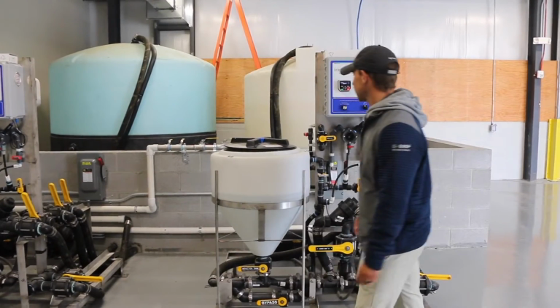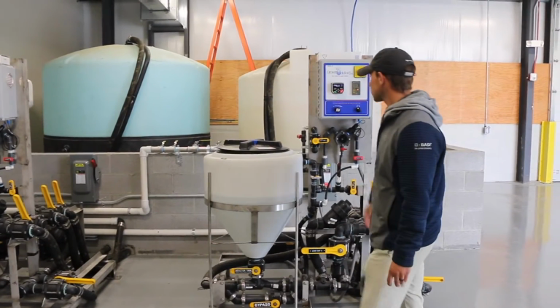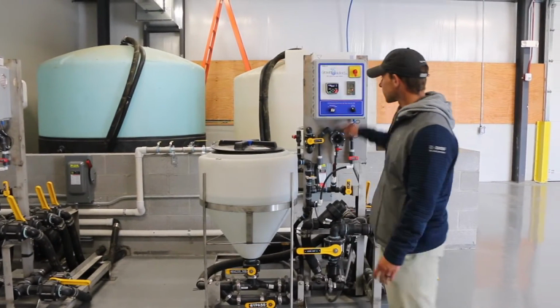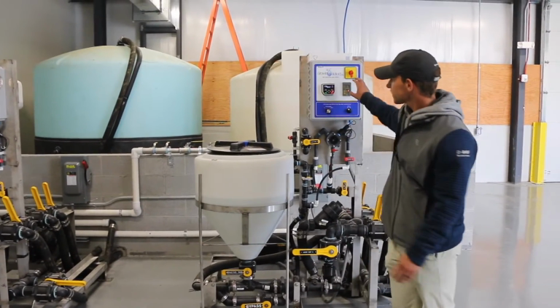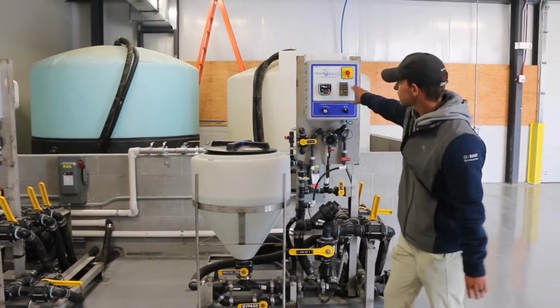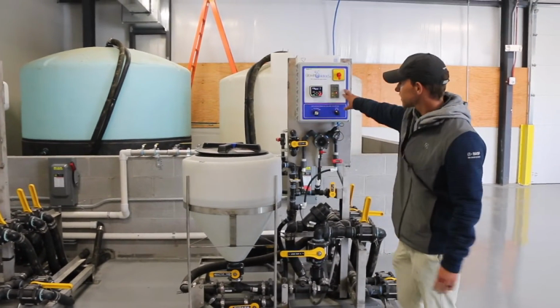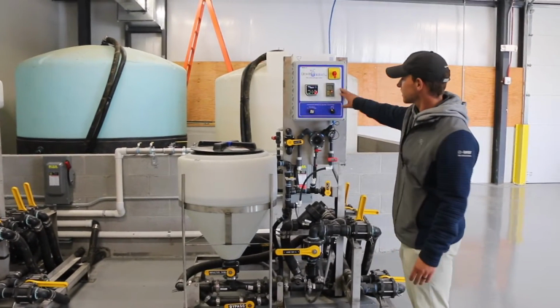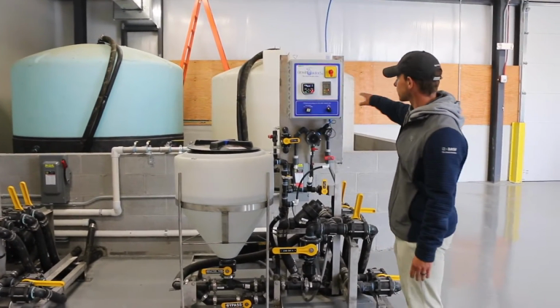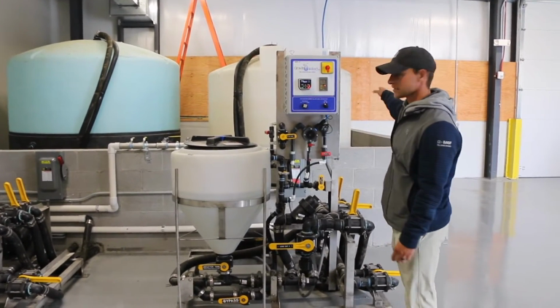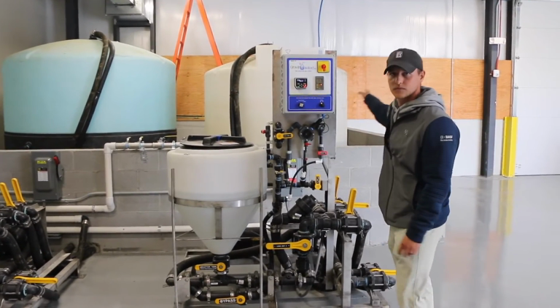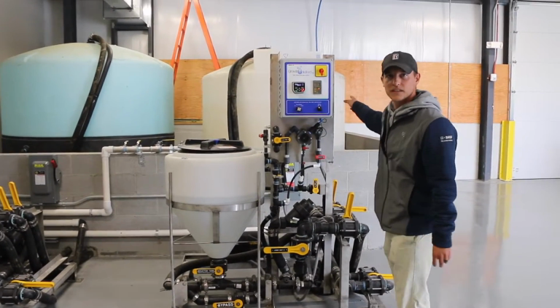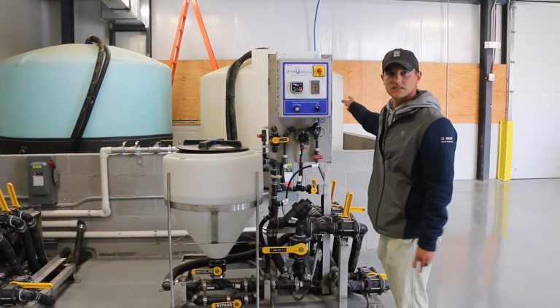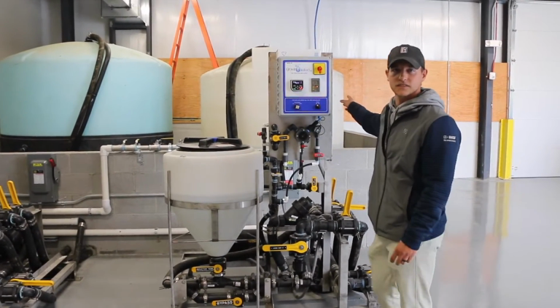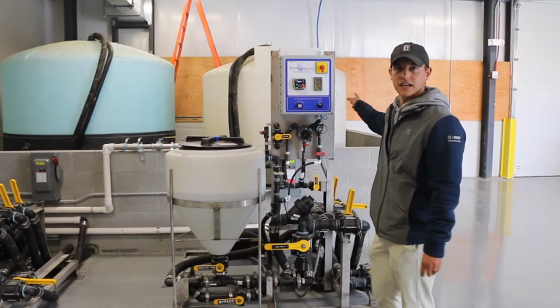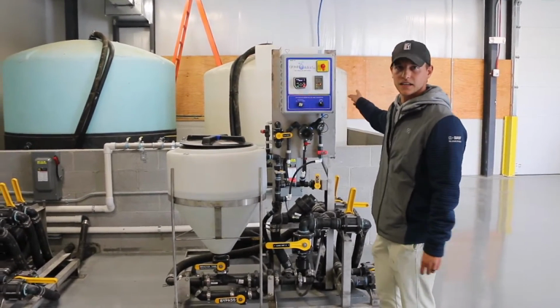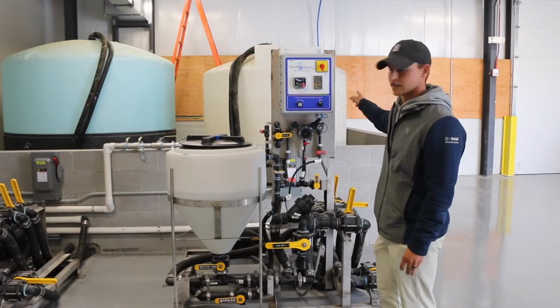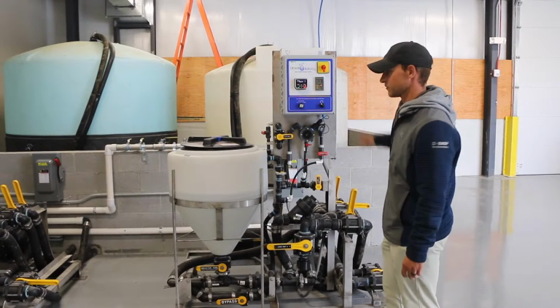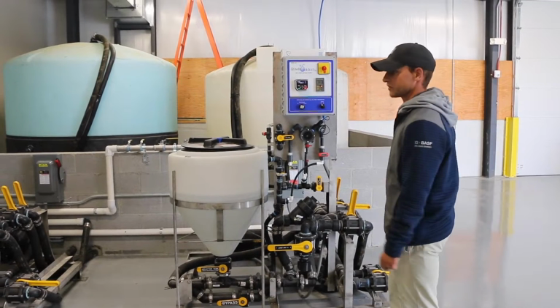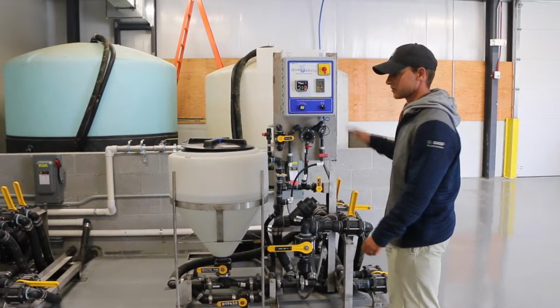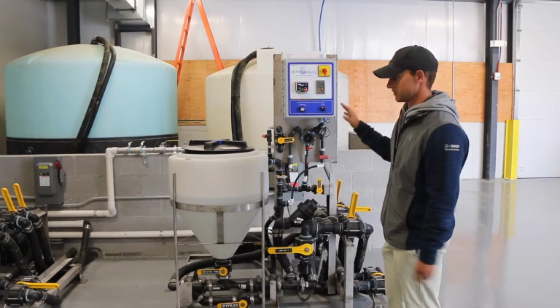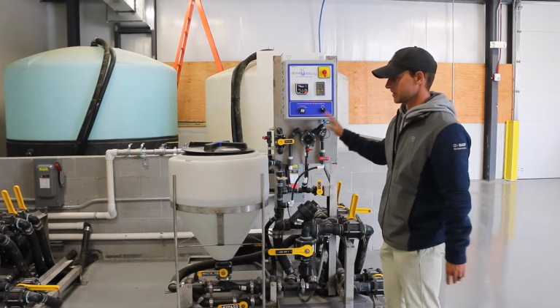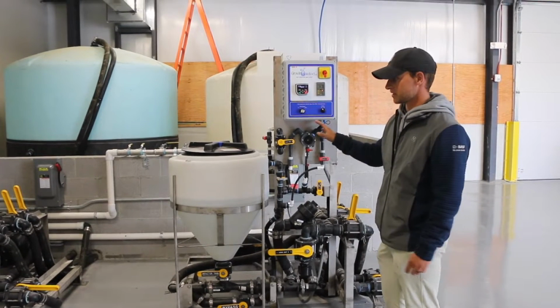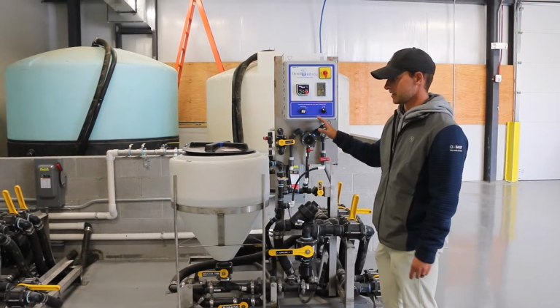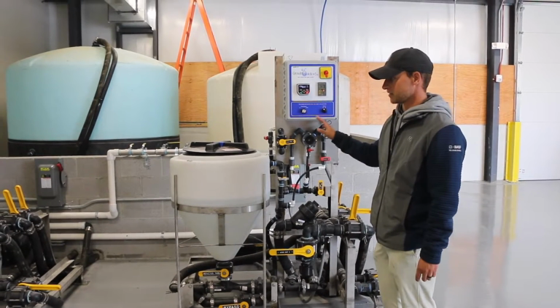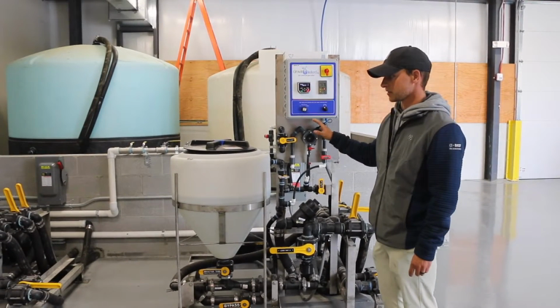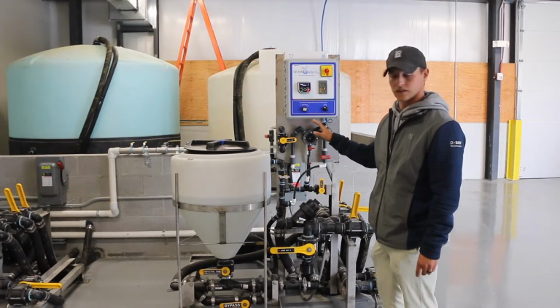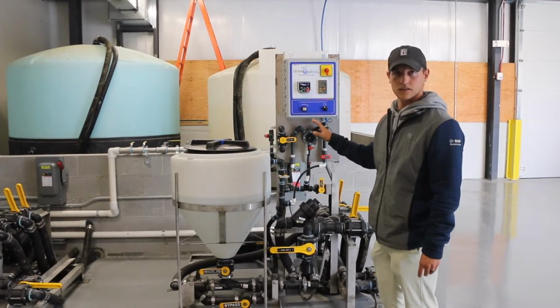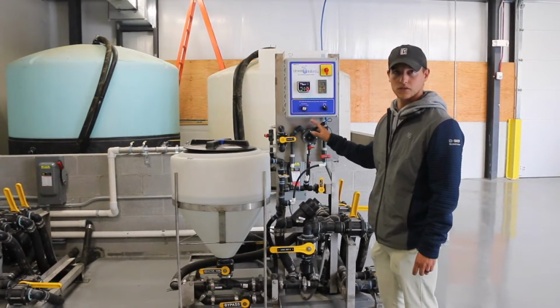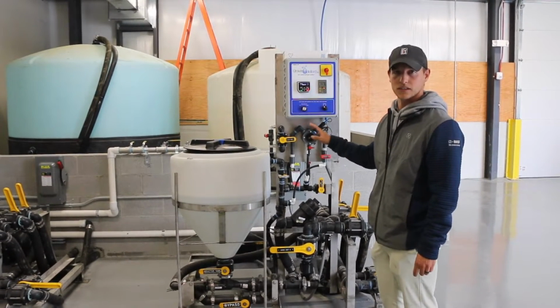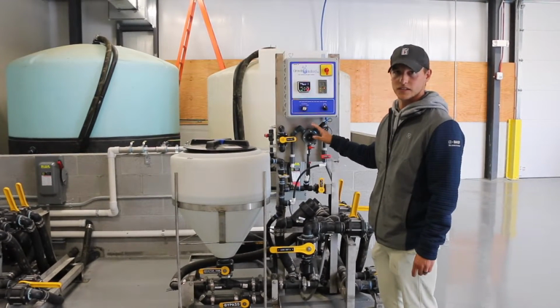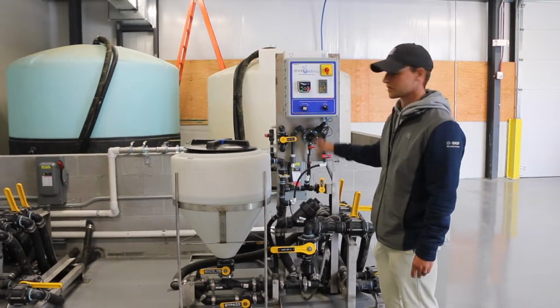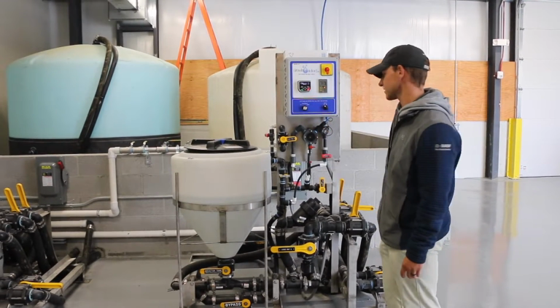This is our greens mix tank. This is a 1,050-gallon tank where we will mix and store only our green sprays.